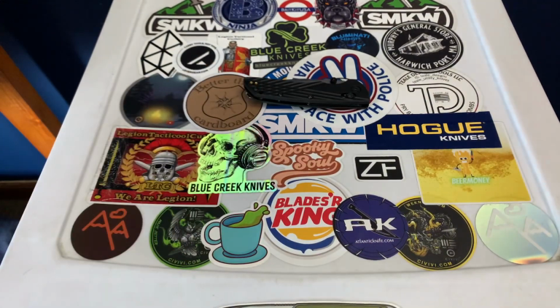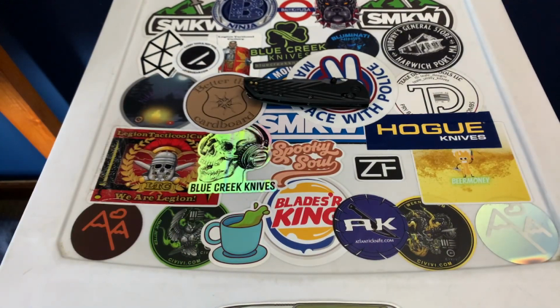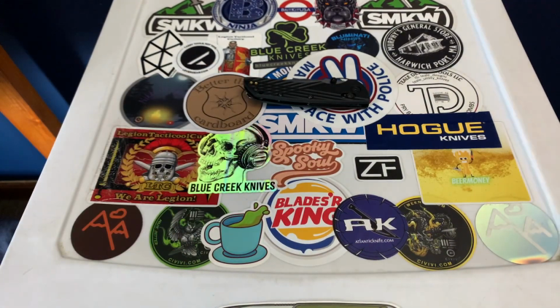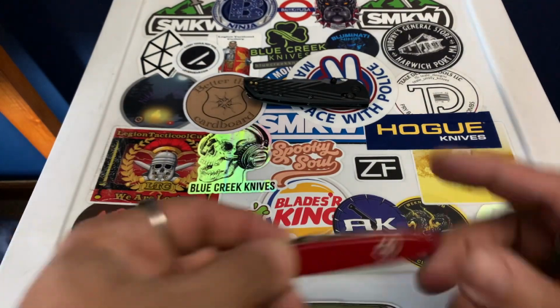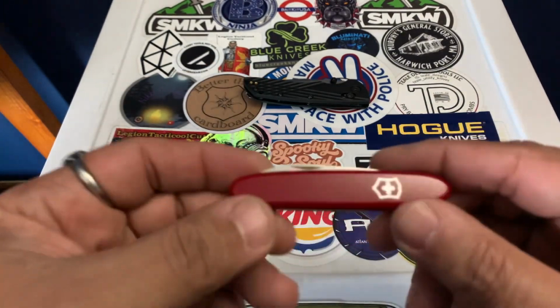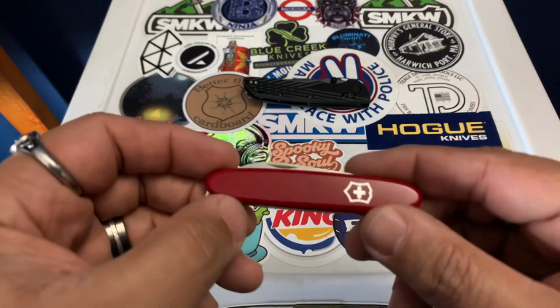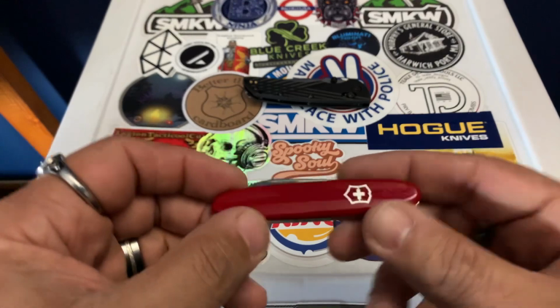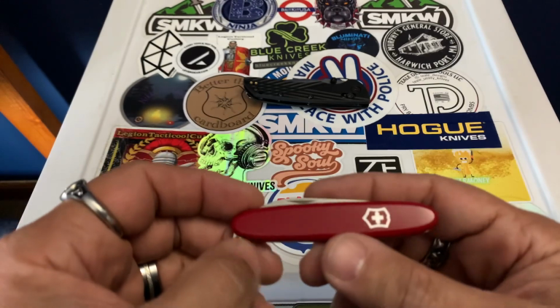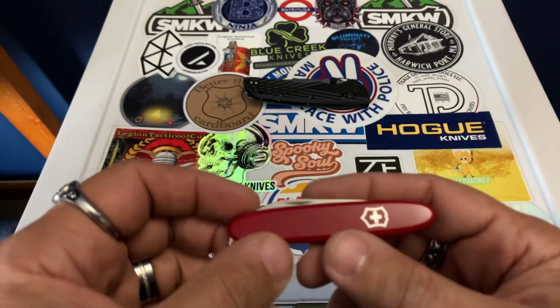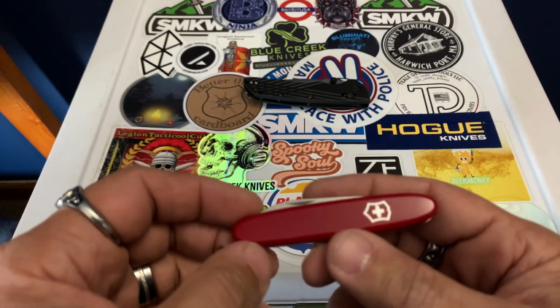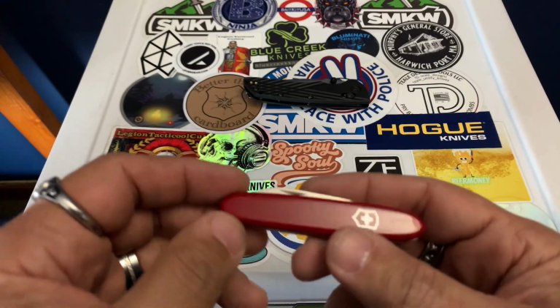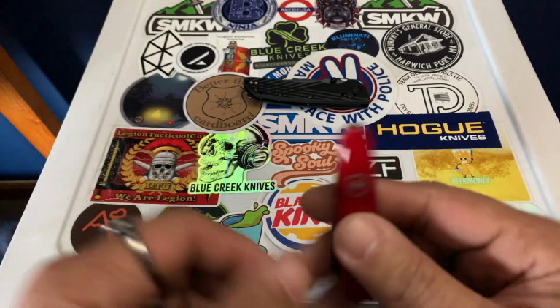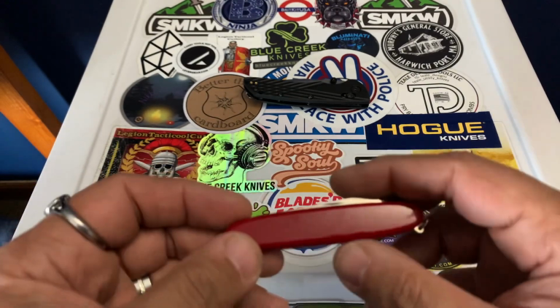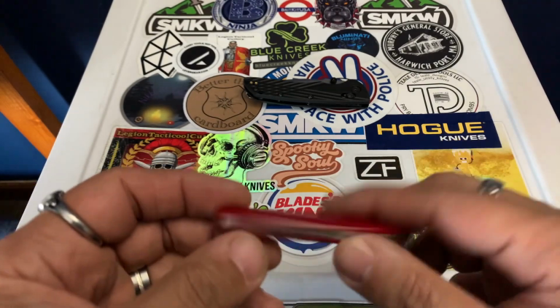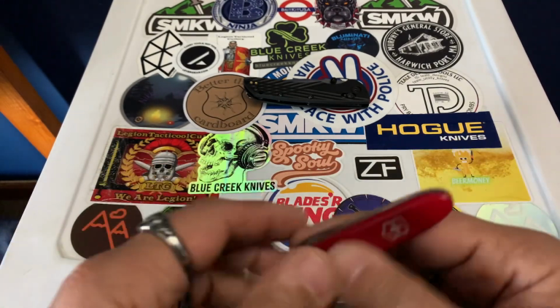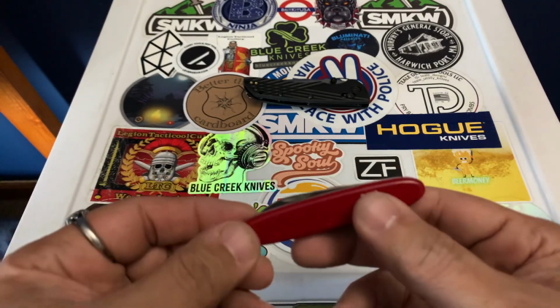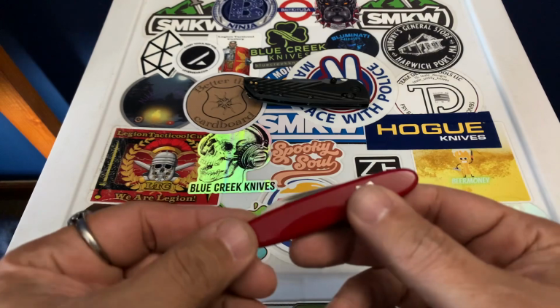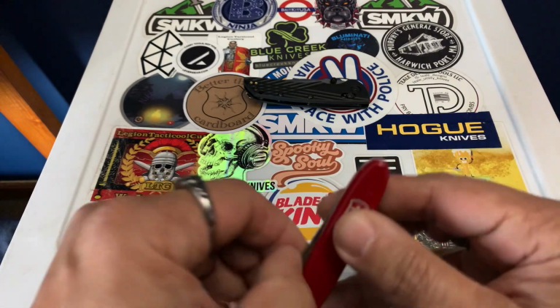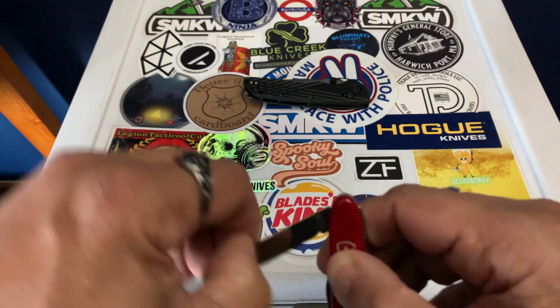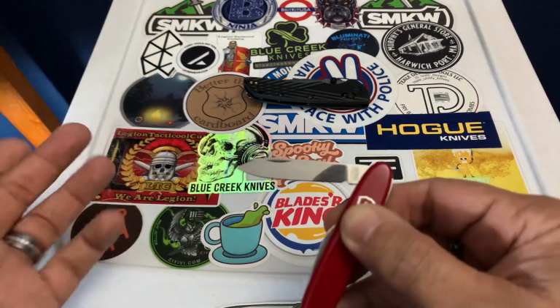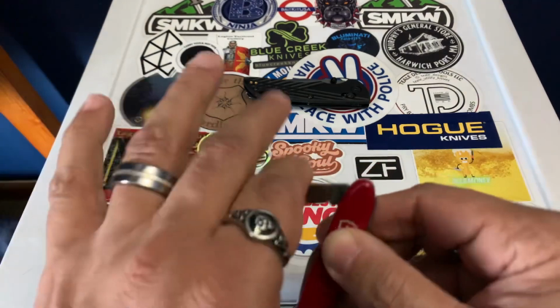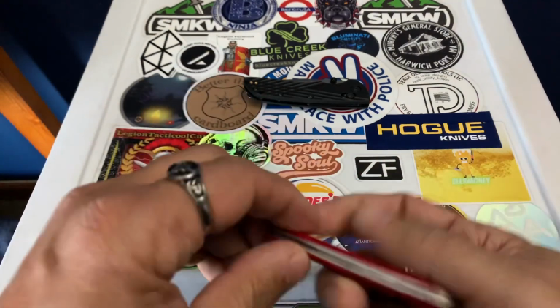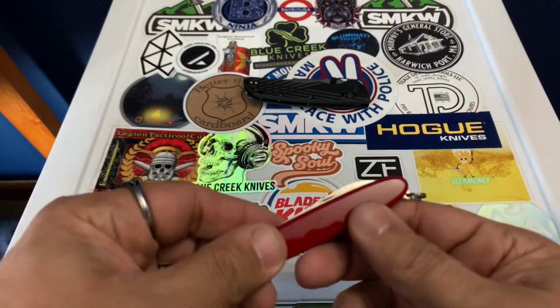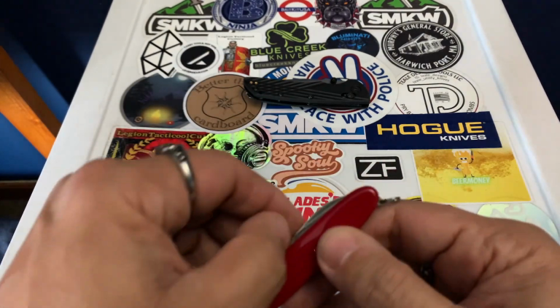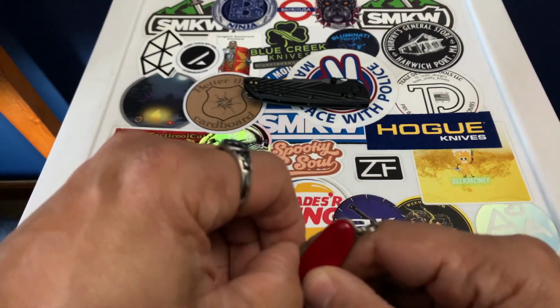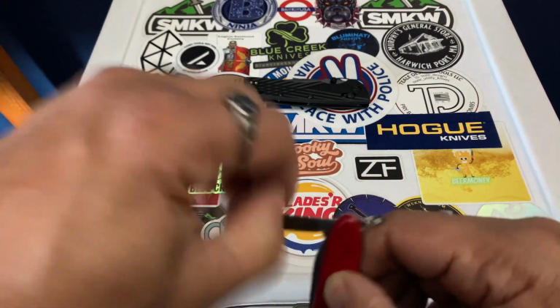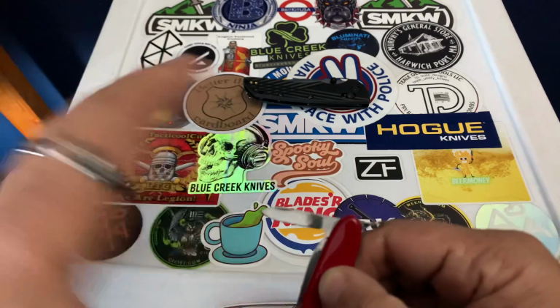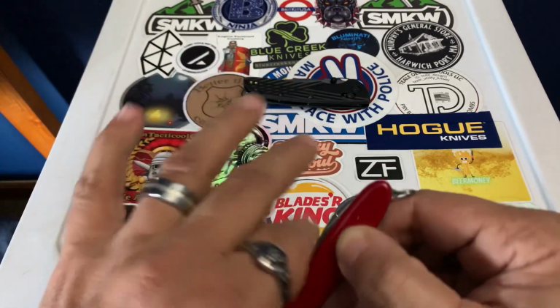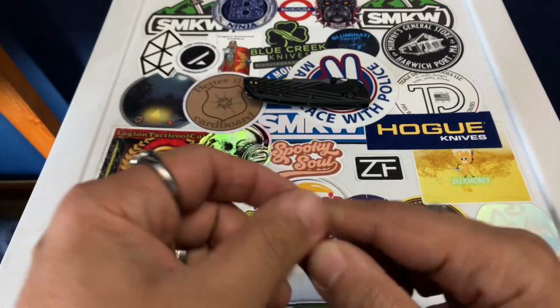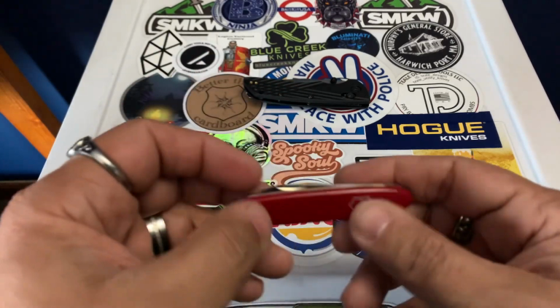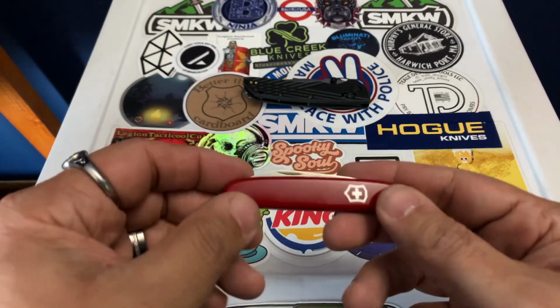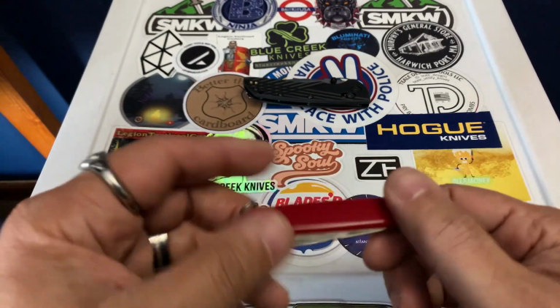I also just got this knife the other day and had it in my pocket for a little while. This is the SAK Excelsior, the Victorinox Excelsior. It's just a little small knife — it's got a main blade and a little pen blade. I'm going to do a review of this eventually.